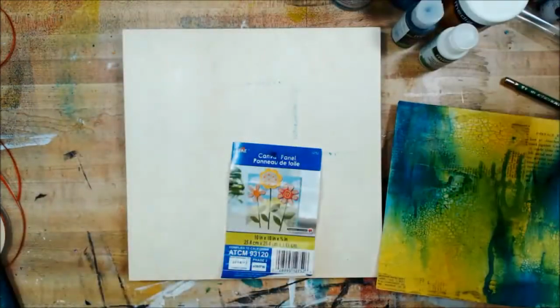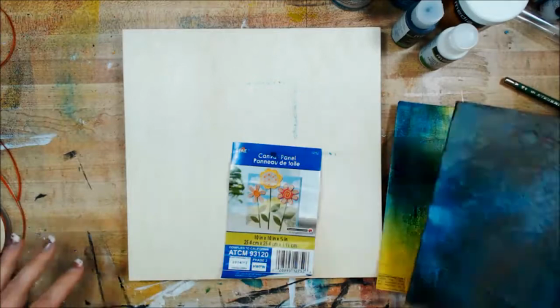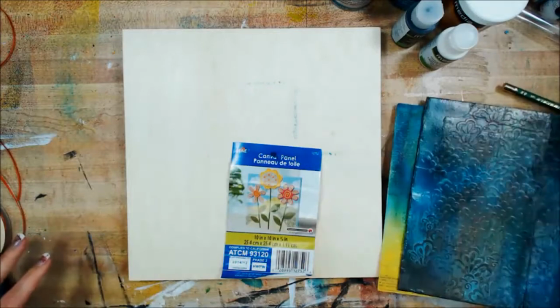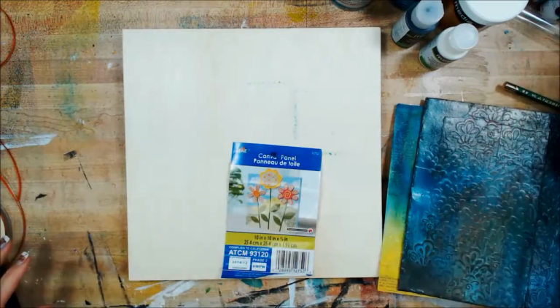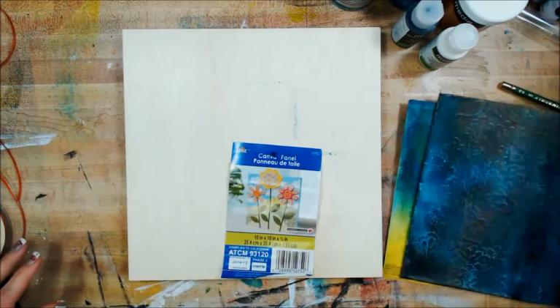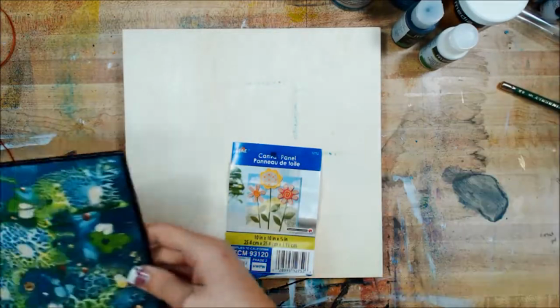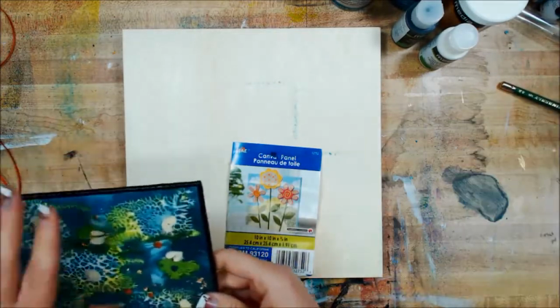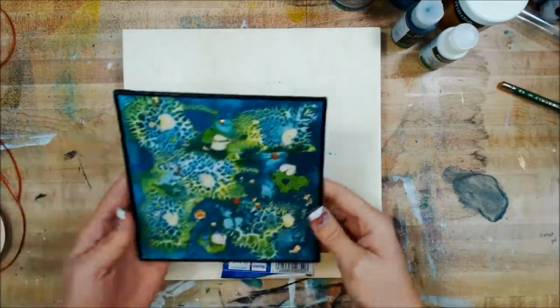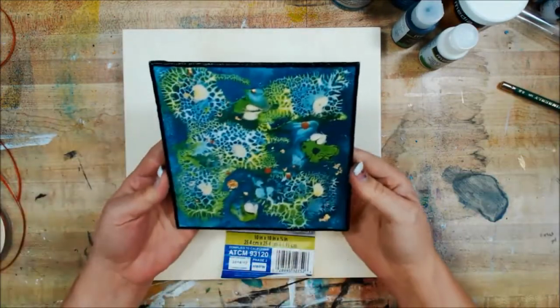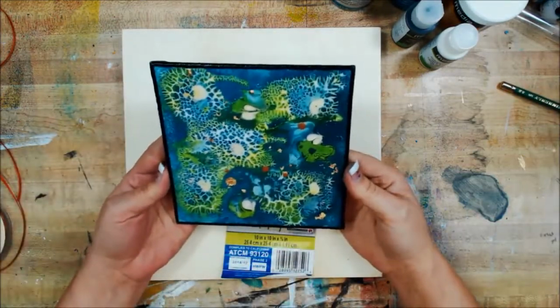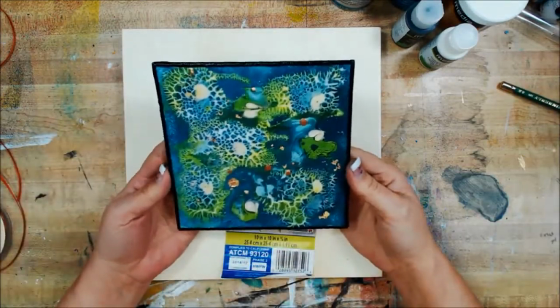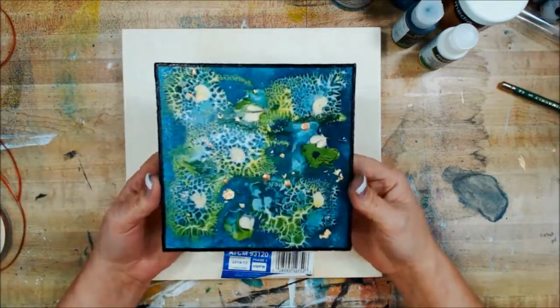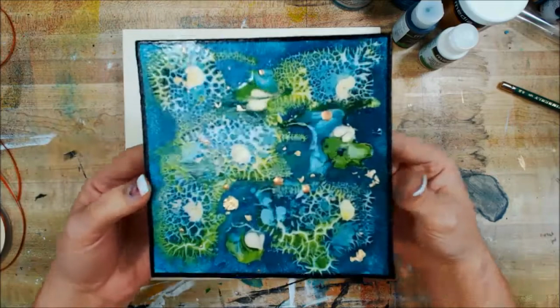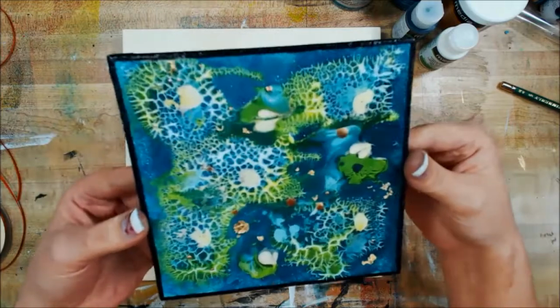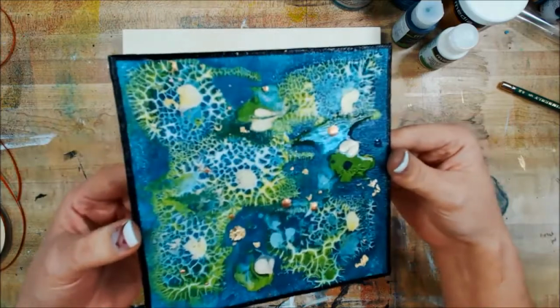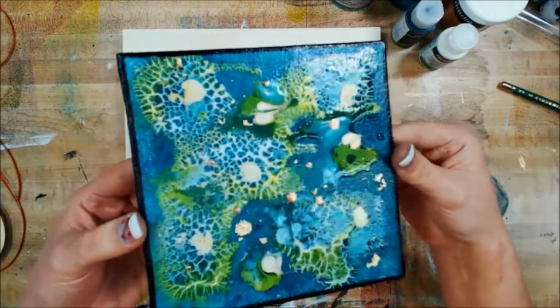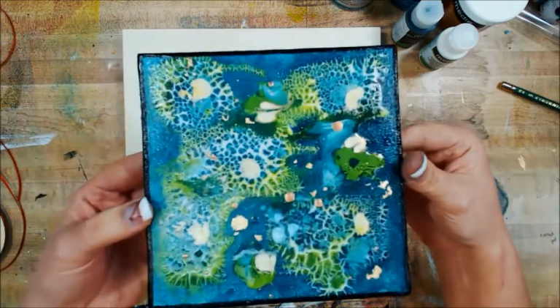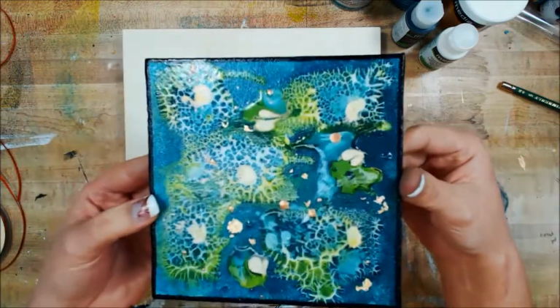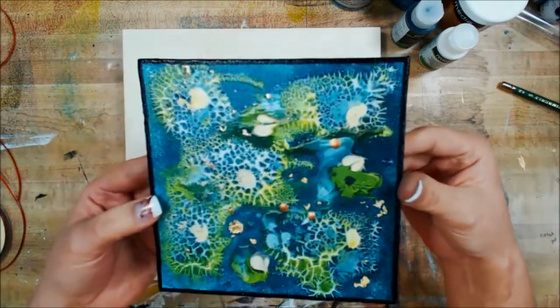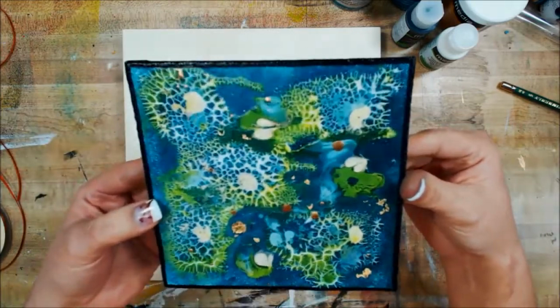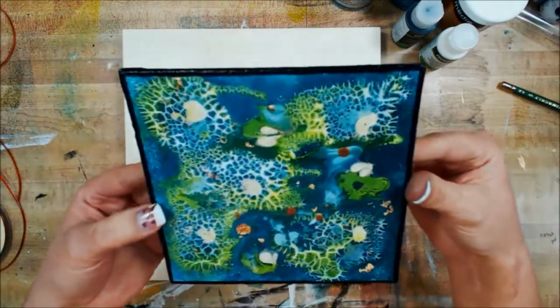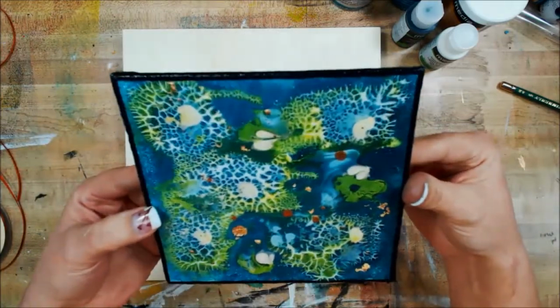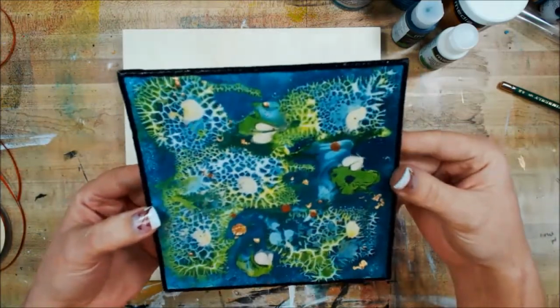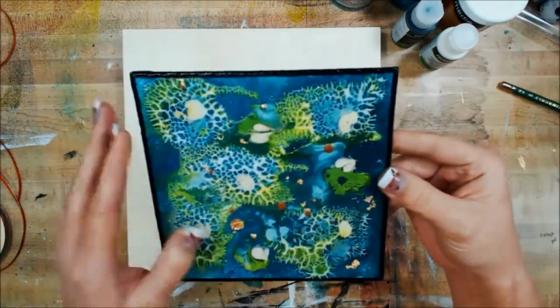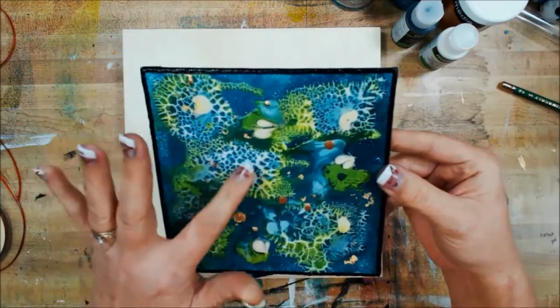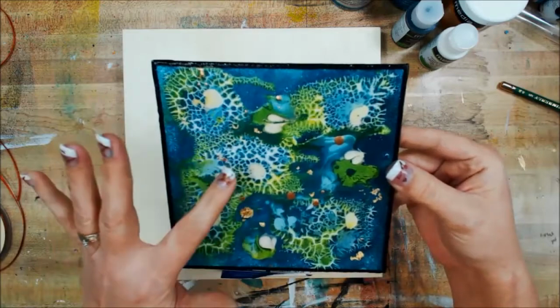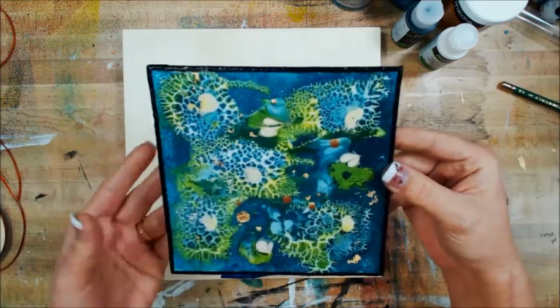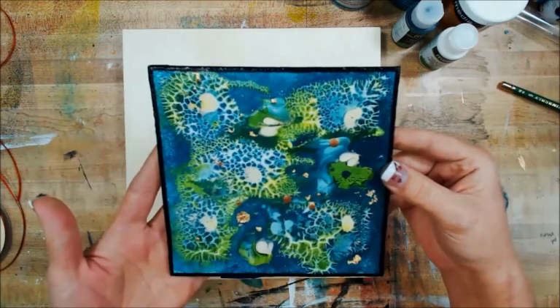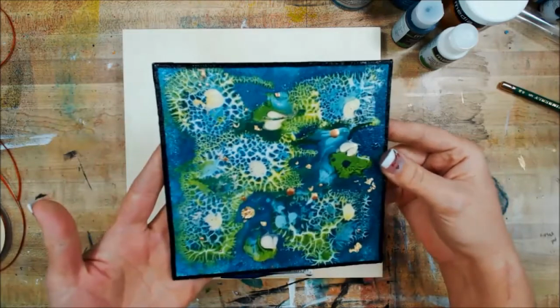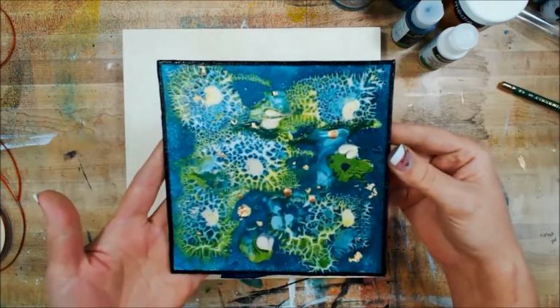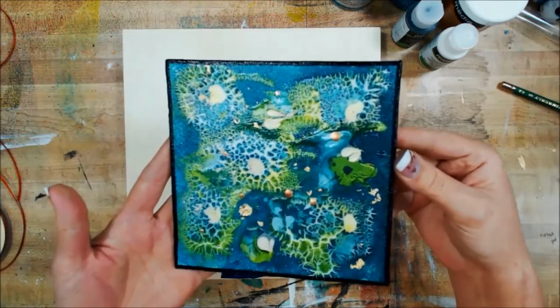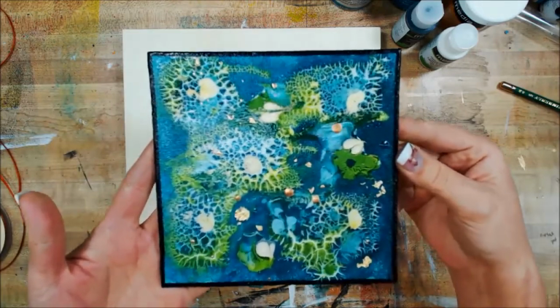What we're going to do today is try to replicate something similar to this, and I'm going to show you how I achieved the varying looks that you see here.